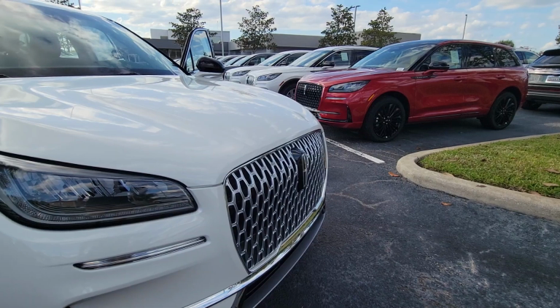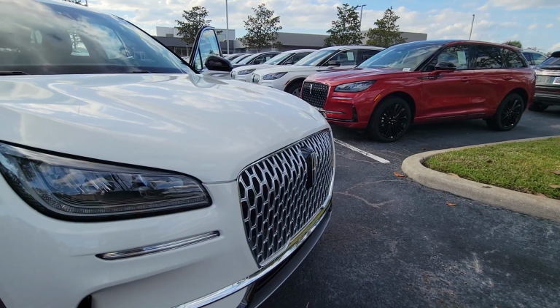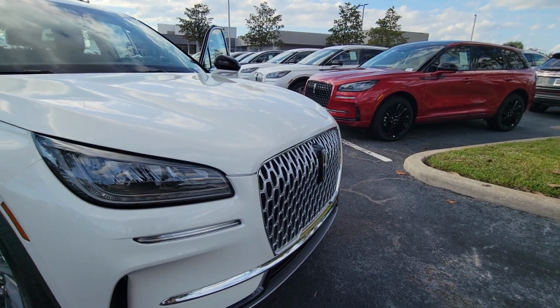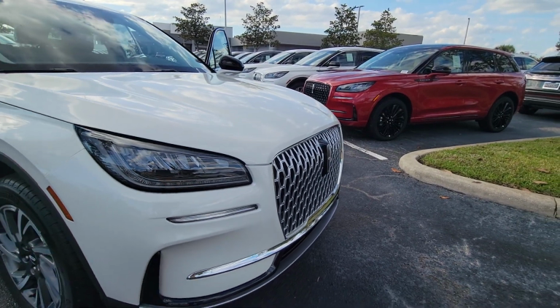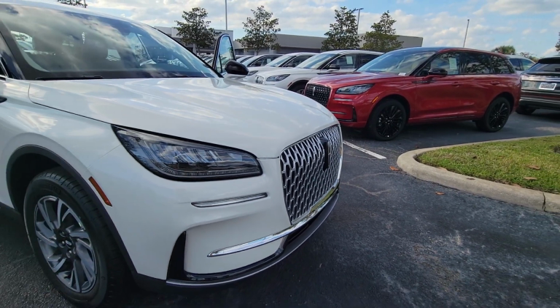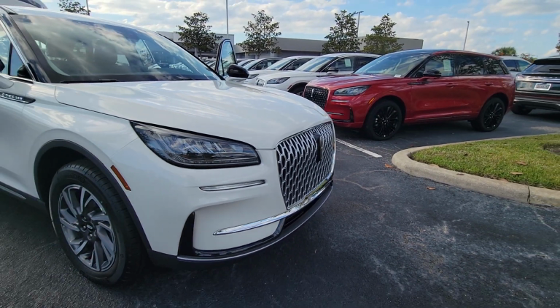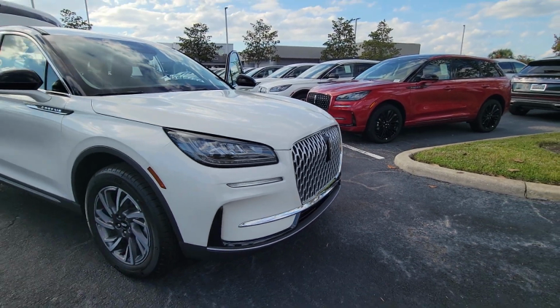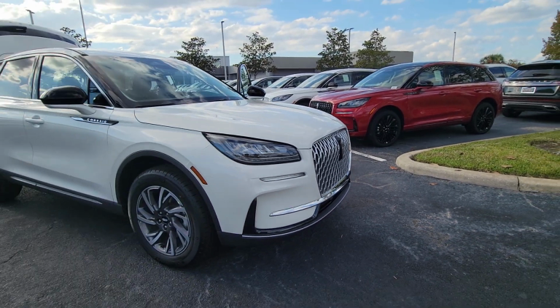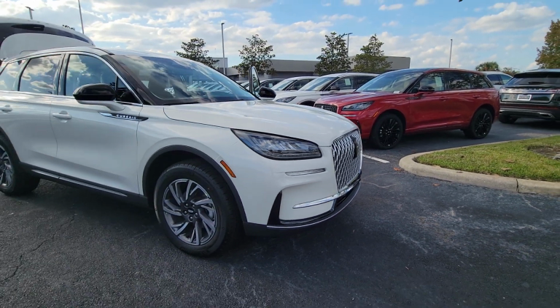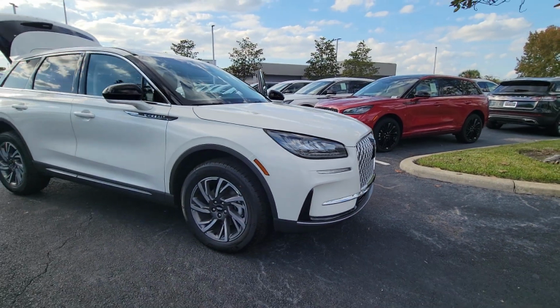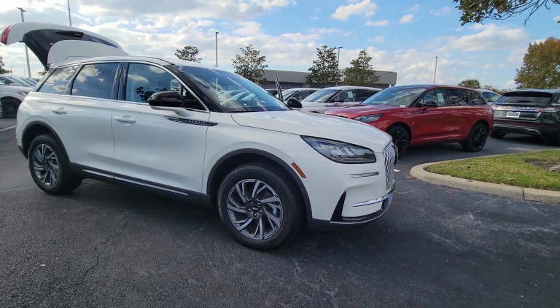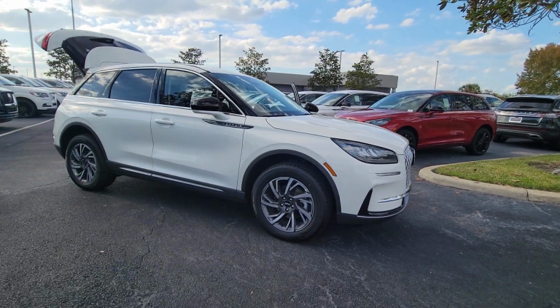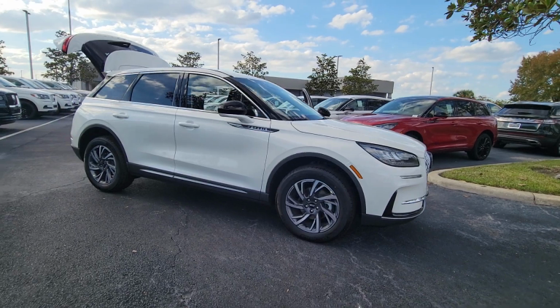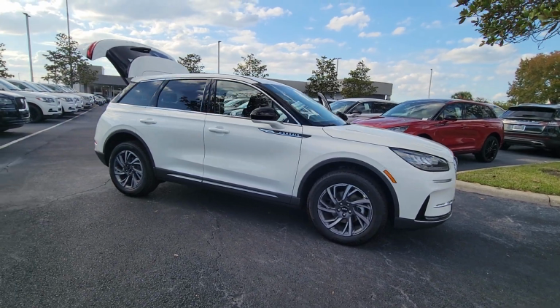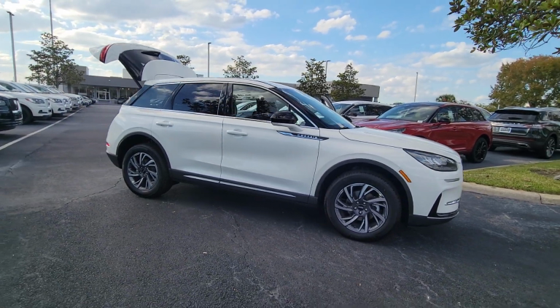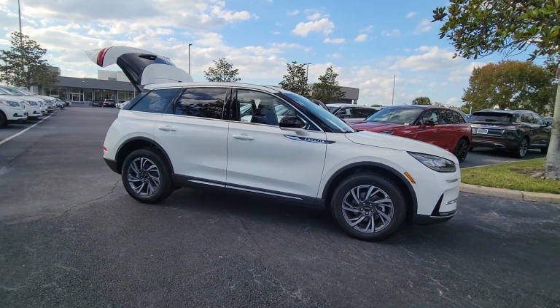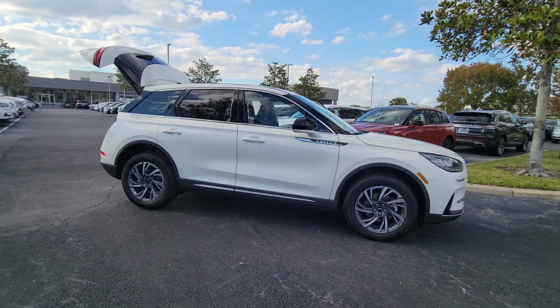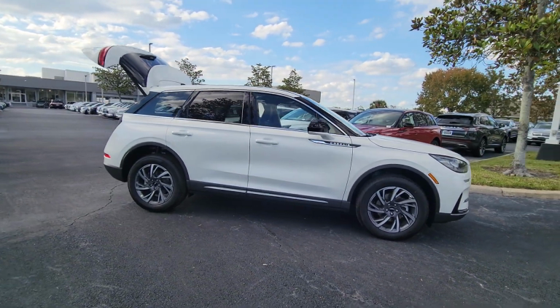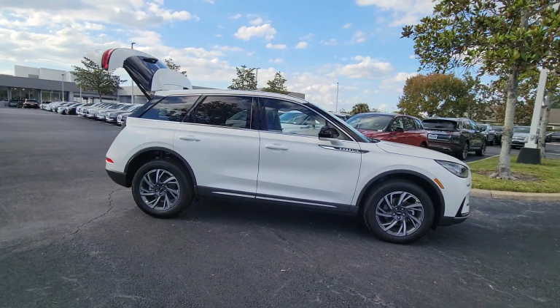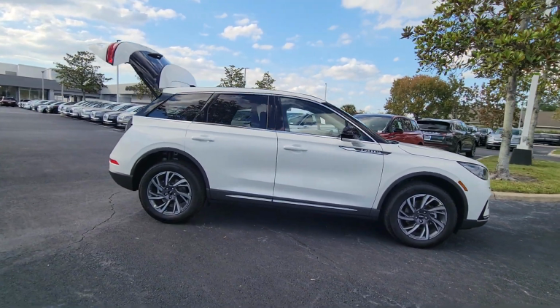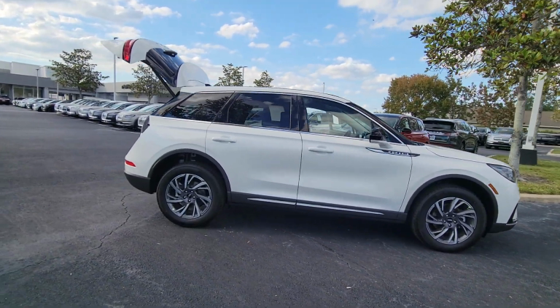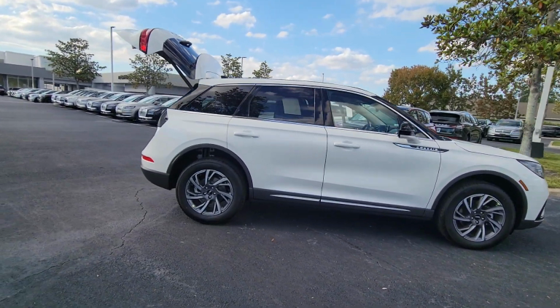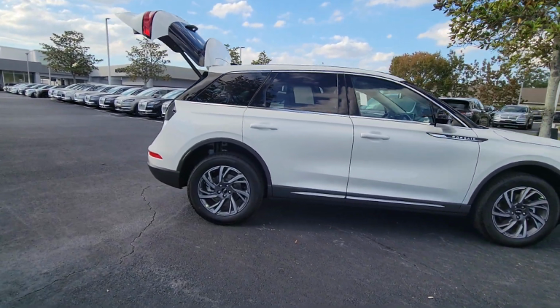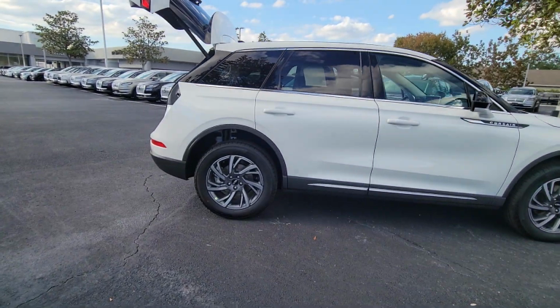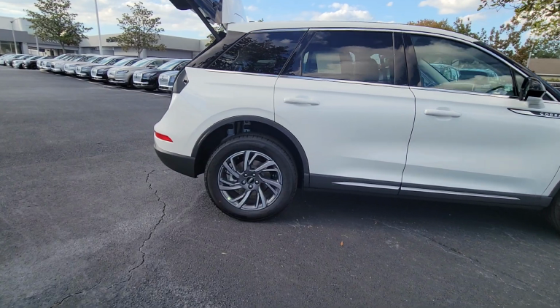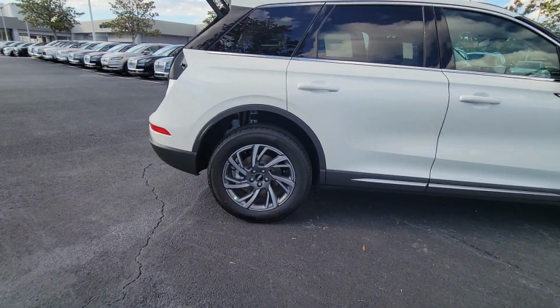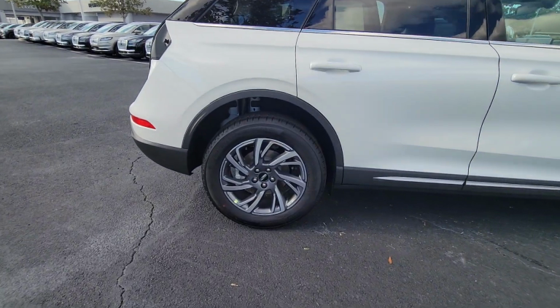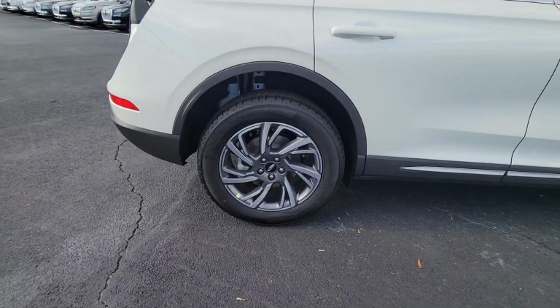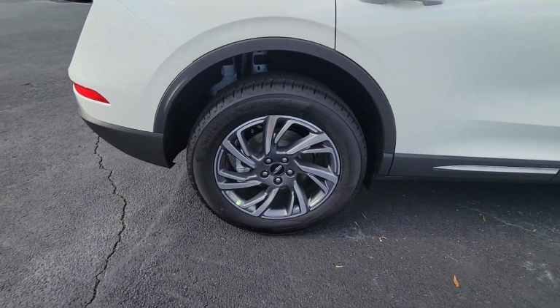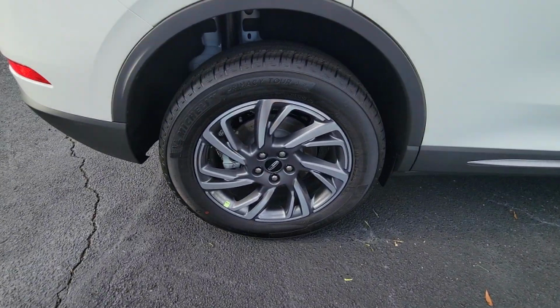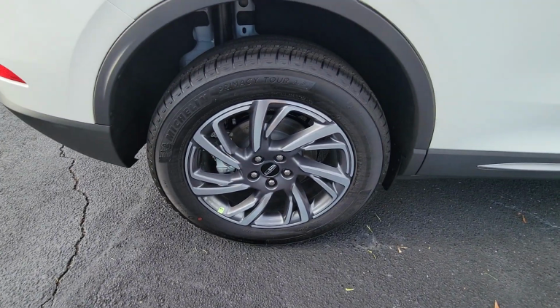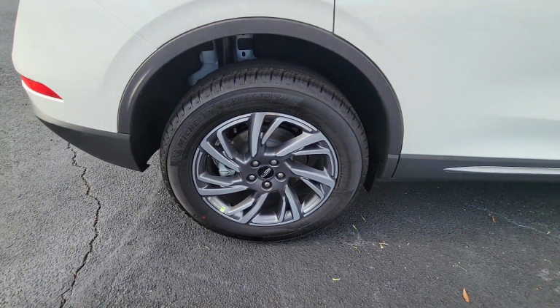Get acquainted with the 2023 Lincoln Corsair — a handsome, capable Lincoln Corsair, the high-end compact SUV that prioritizes luxury and security while it handles every task with ease.